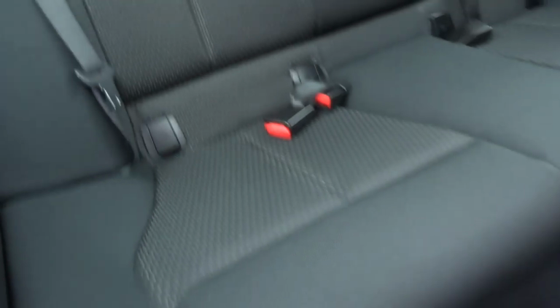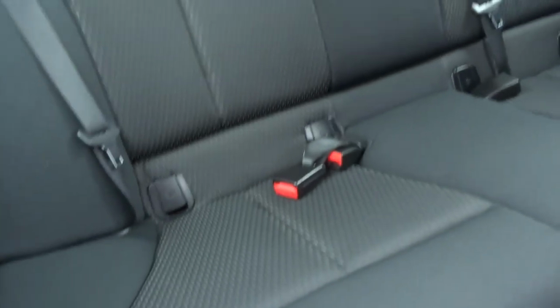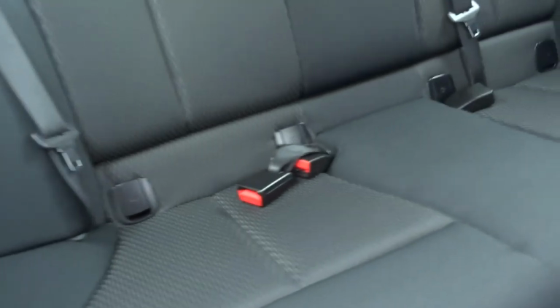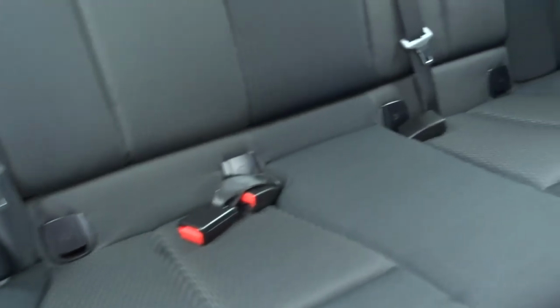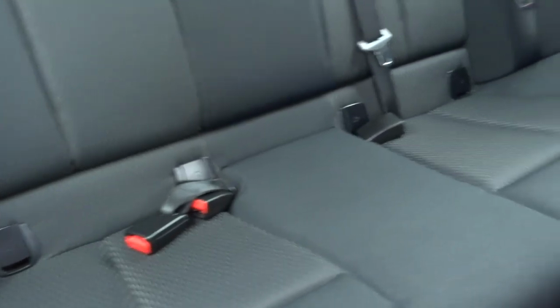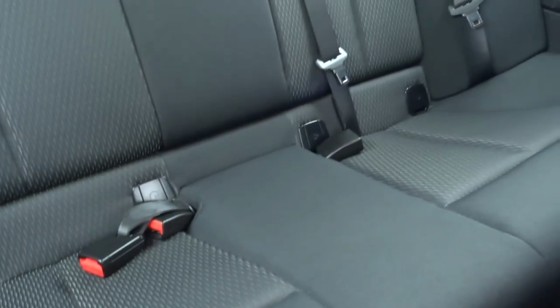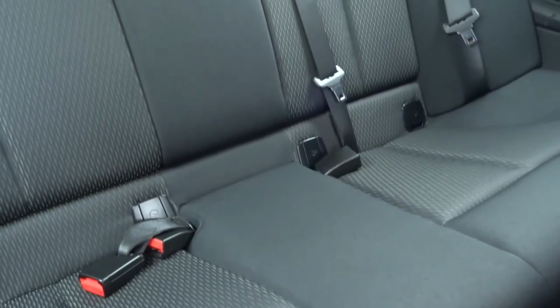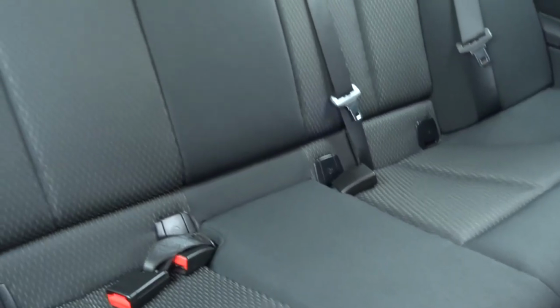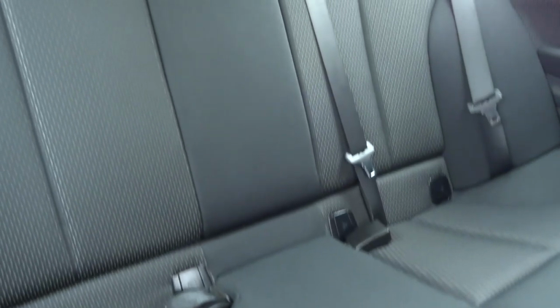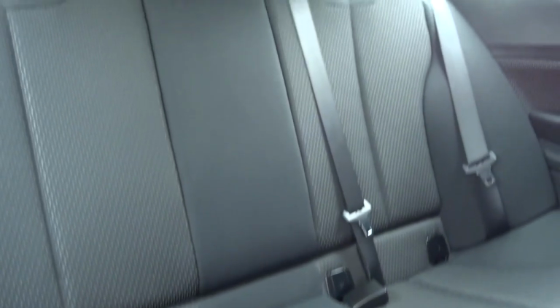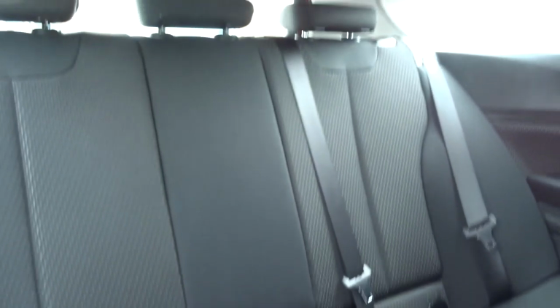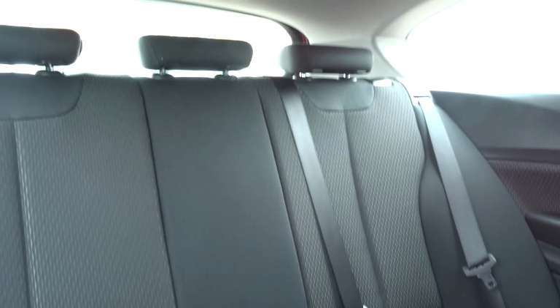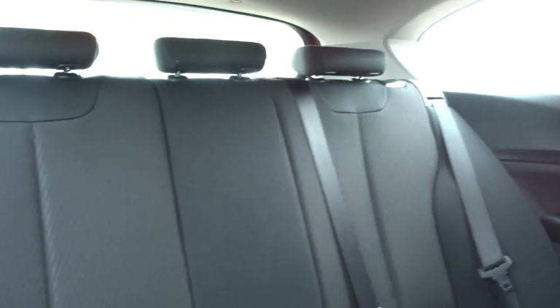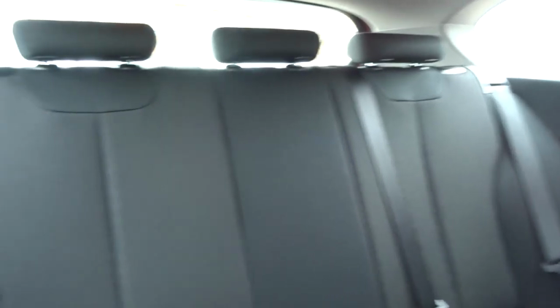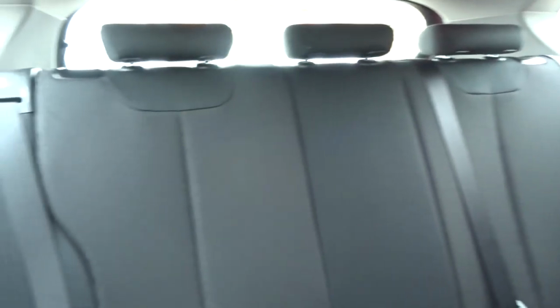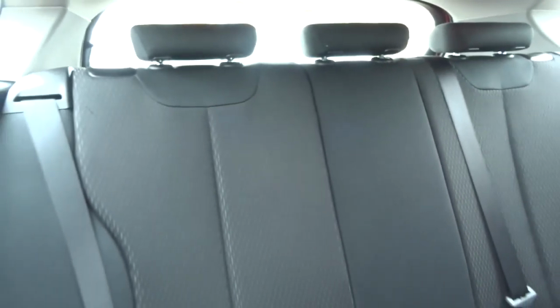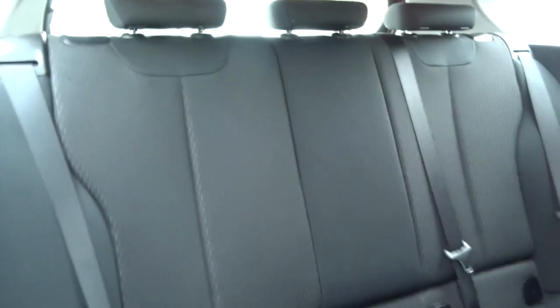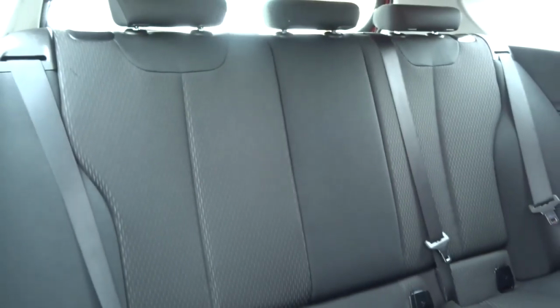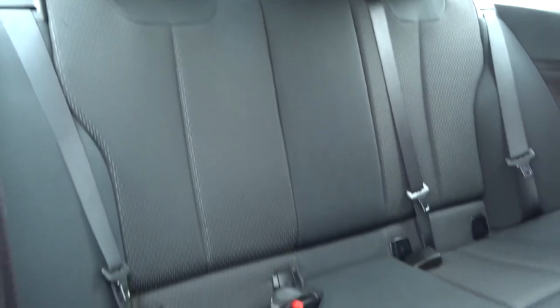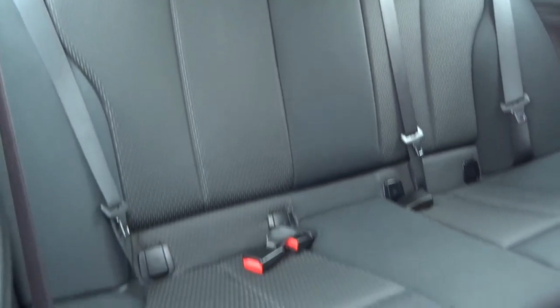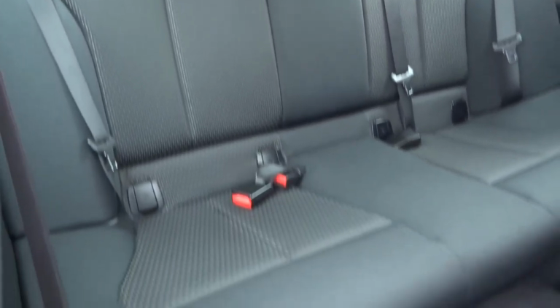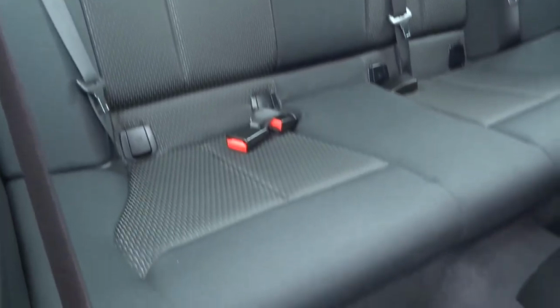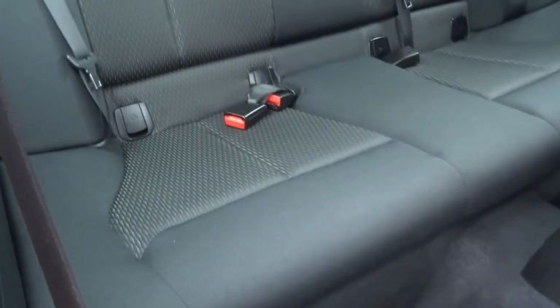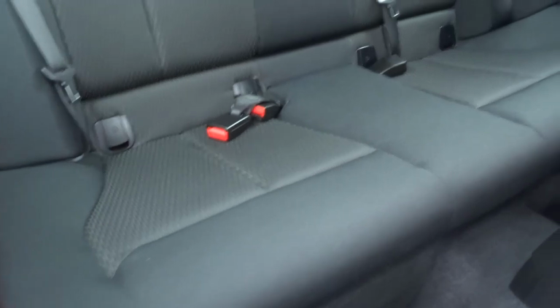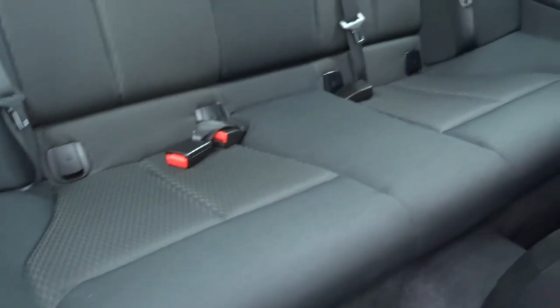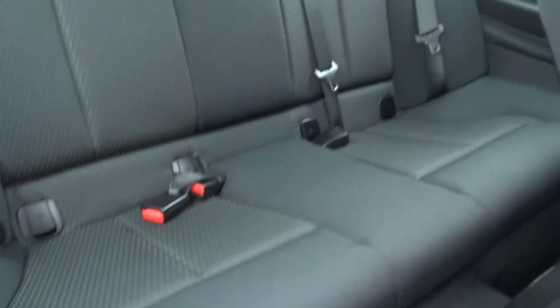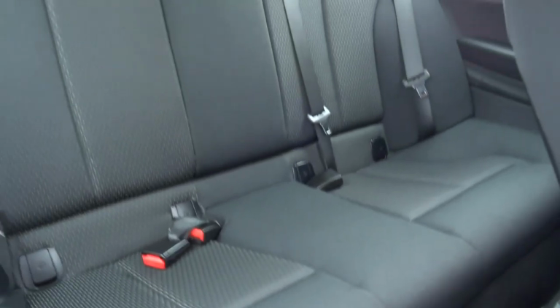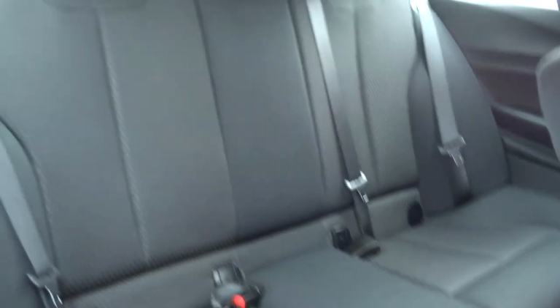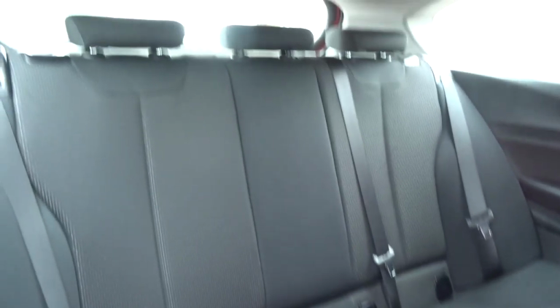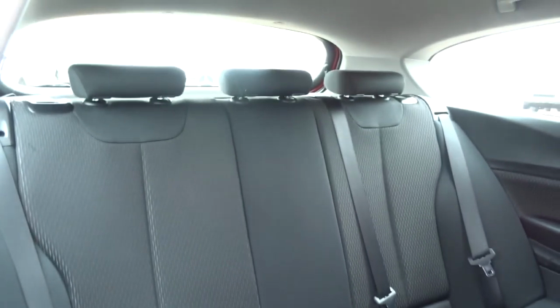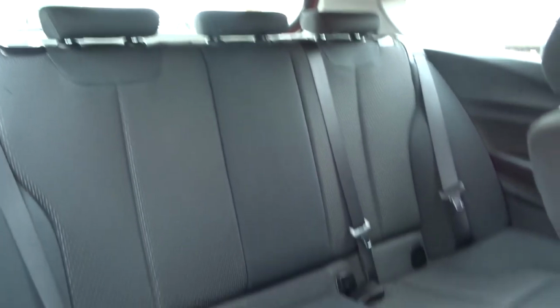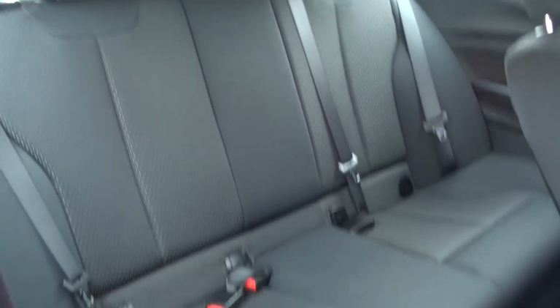The back seats do have an isofix. Gorgeous two-tone interior — it smells fantastic in here as well. I don't think anybody has smoked or had any pets in here, and judging from the seats I don't think anybody has sat in the back either.